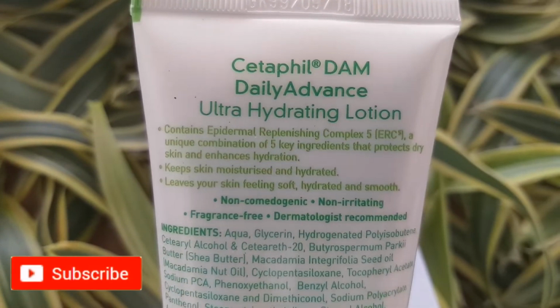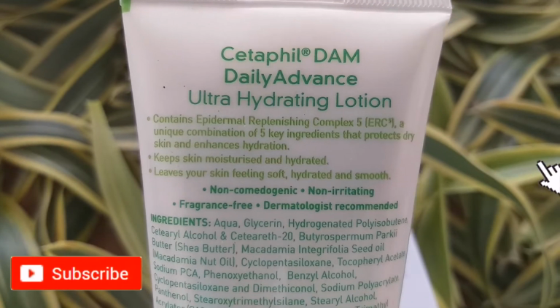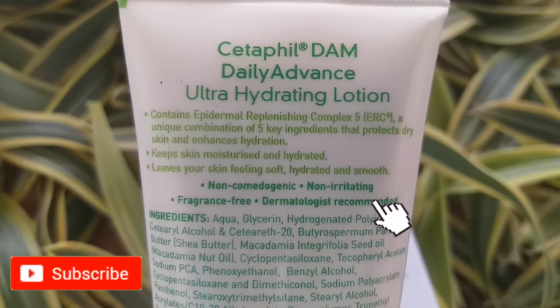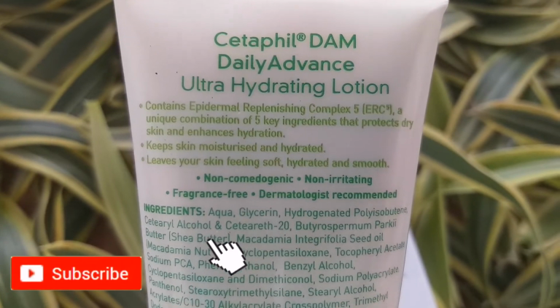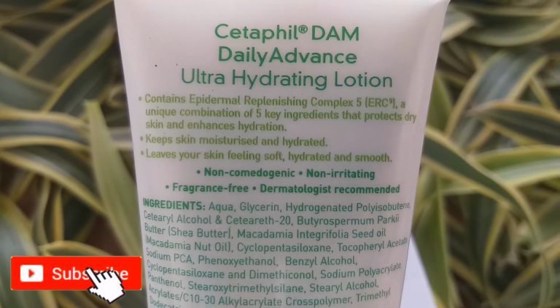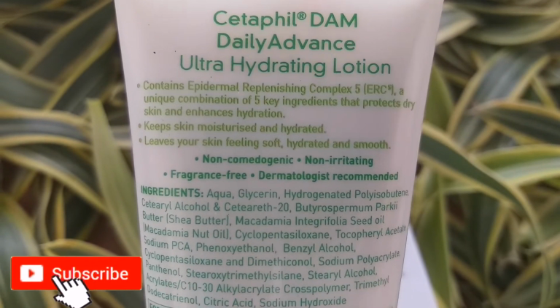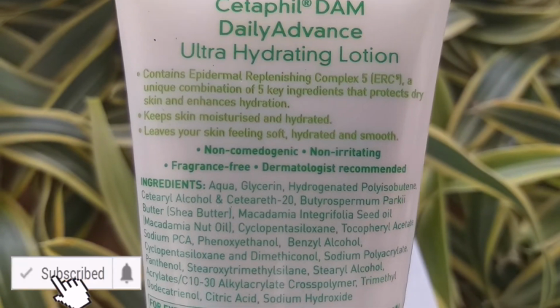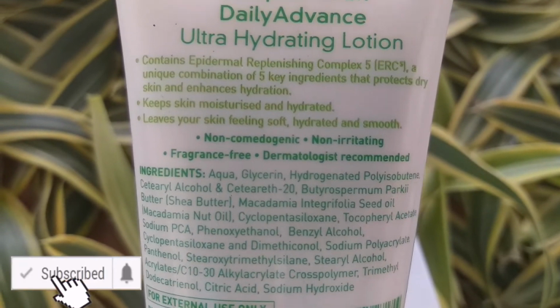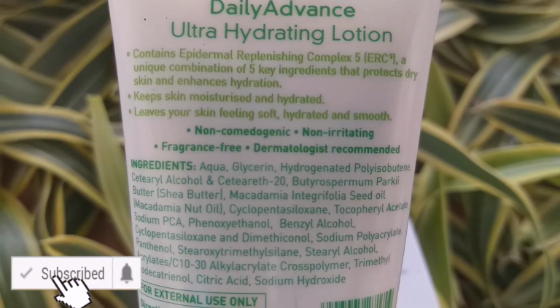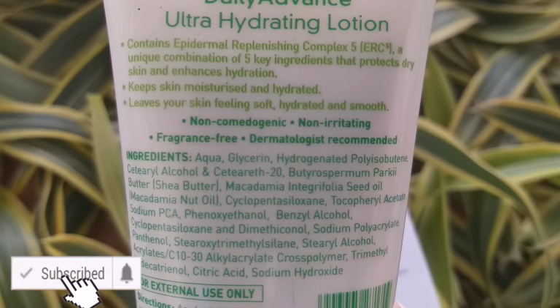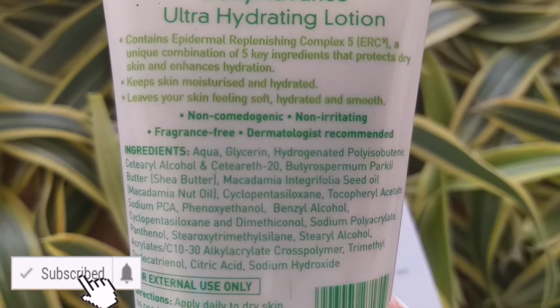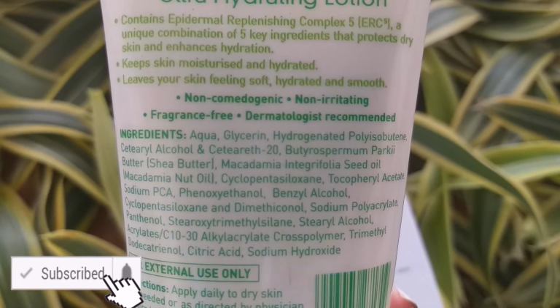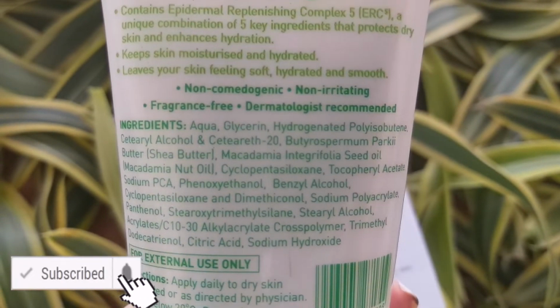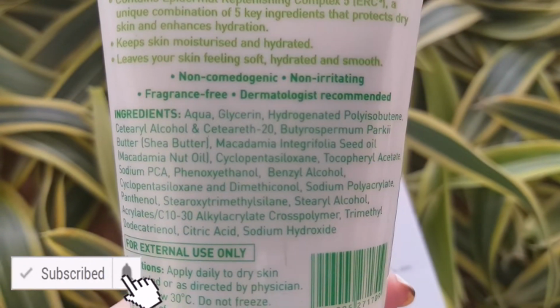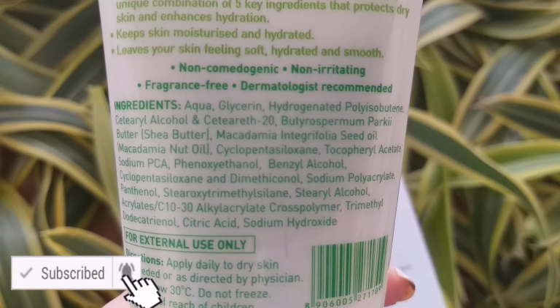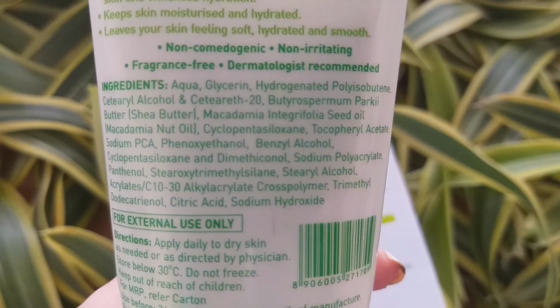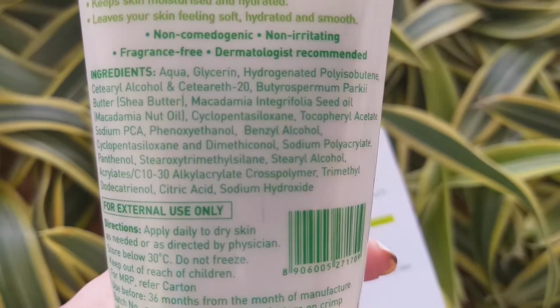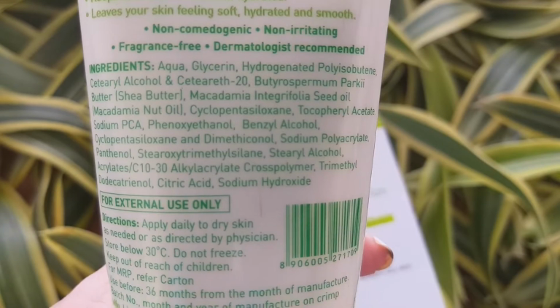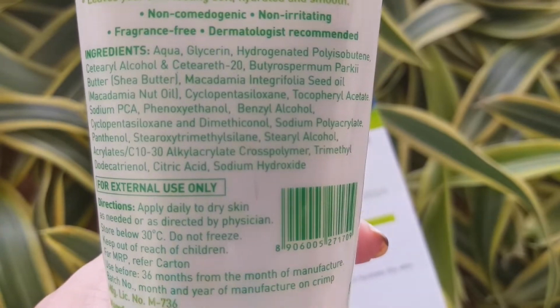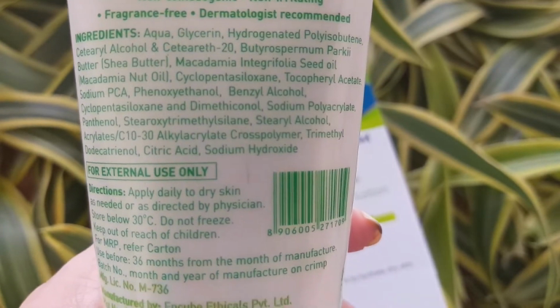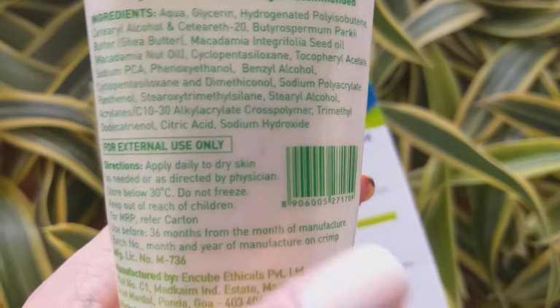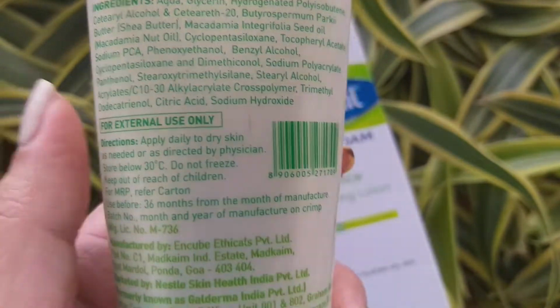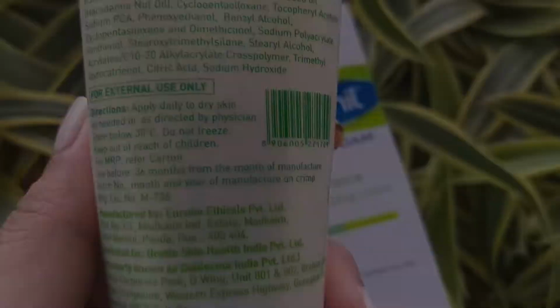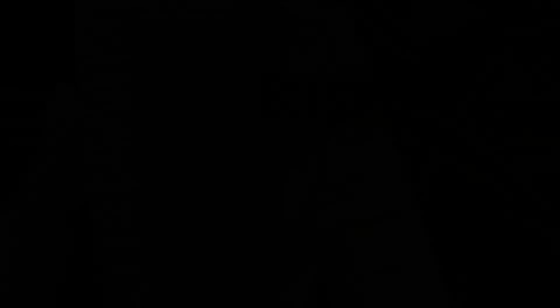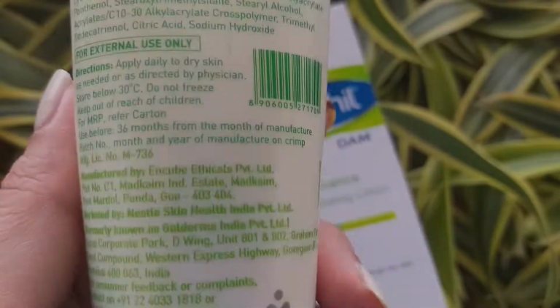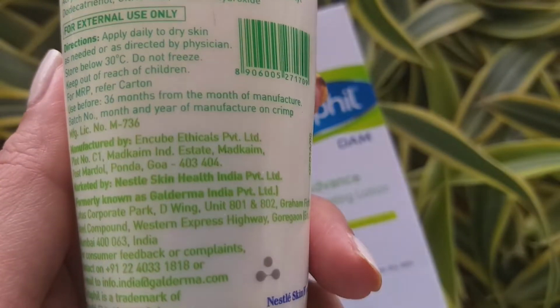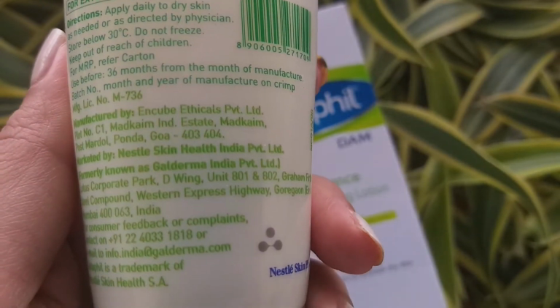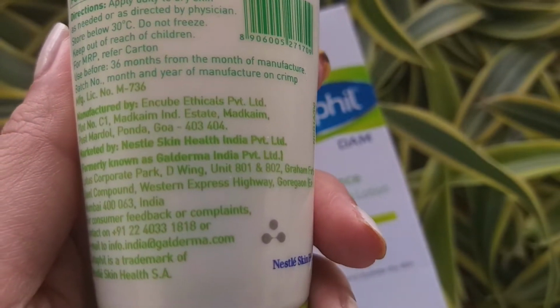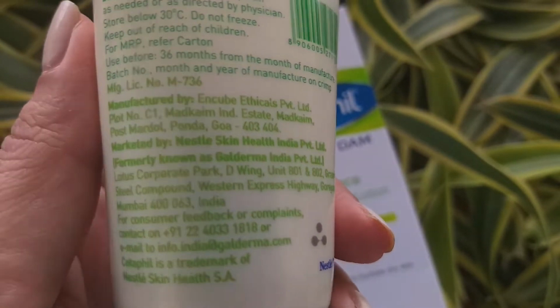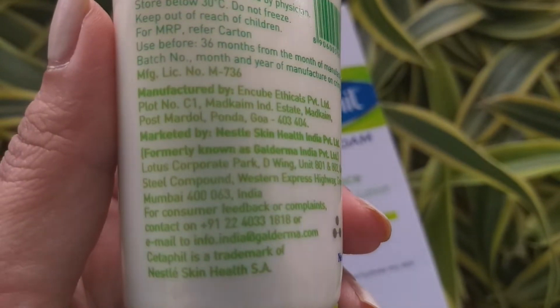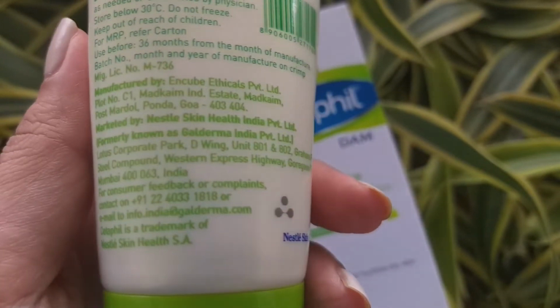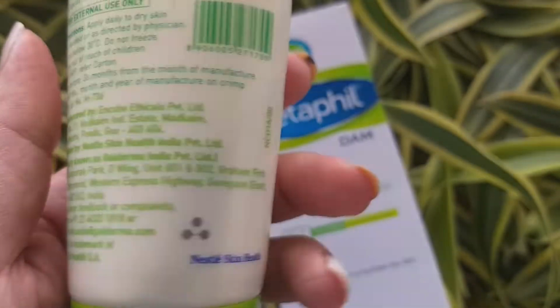Even people with oily skin who are undergoing acne treatment can use this, because it was recommended to me by my dermatologist. The cream is white in color.